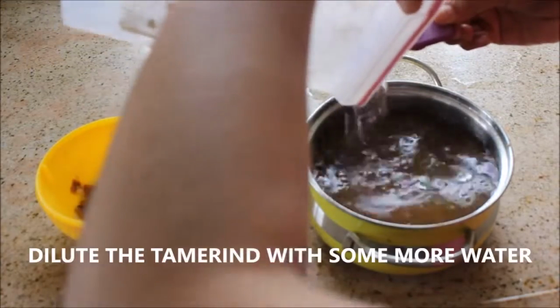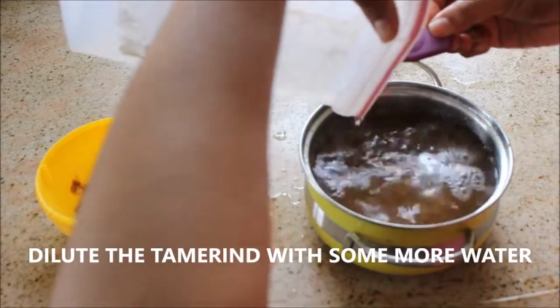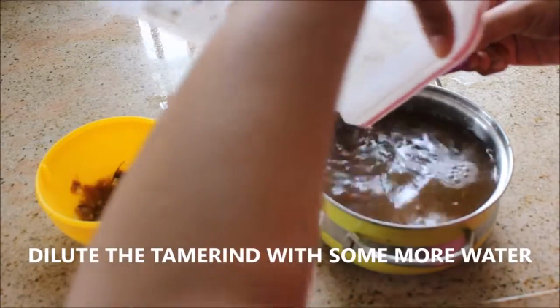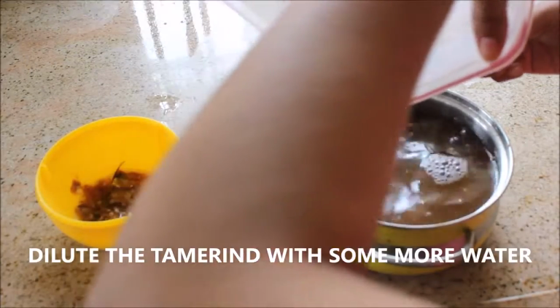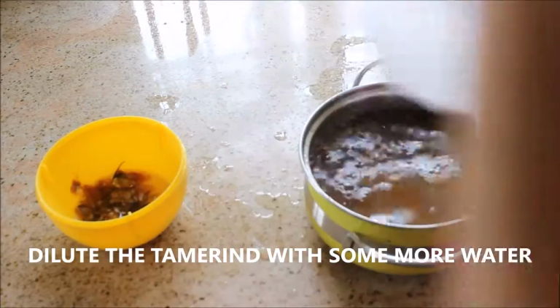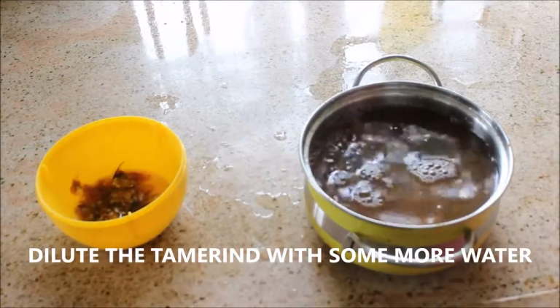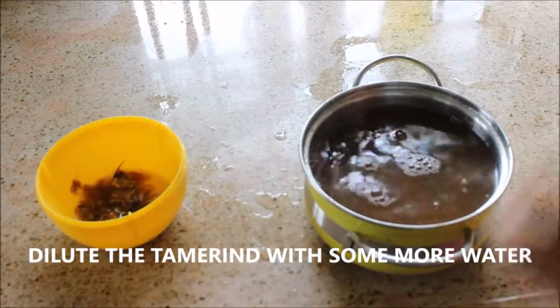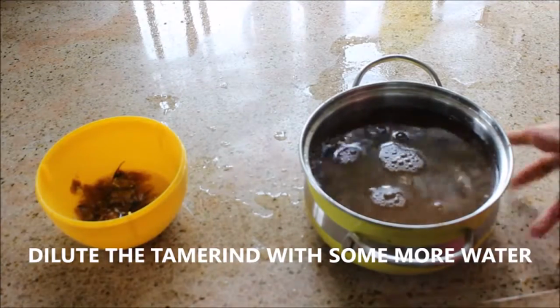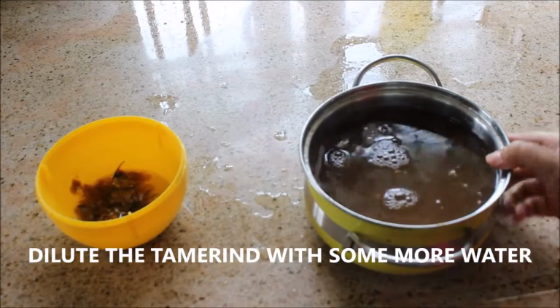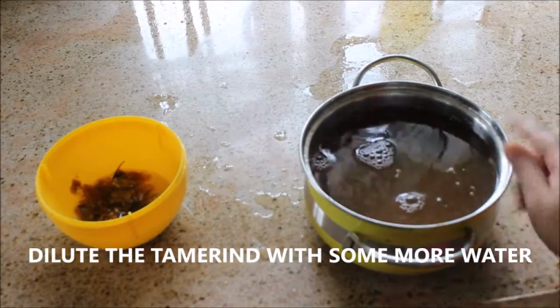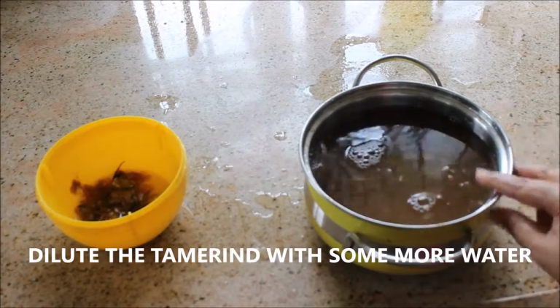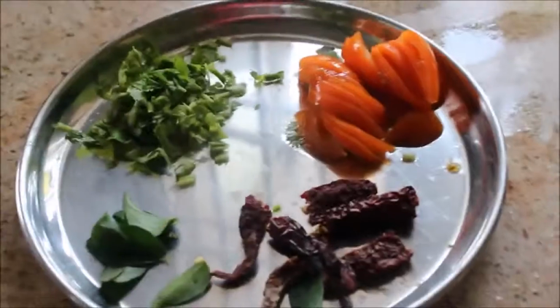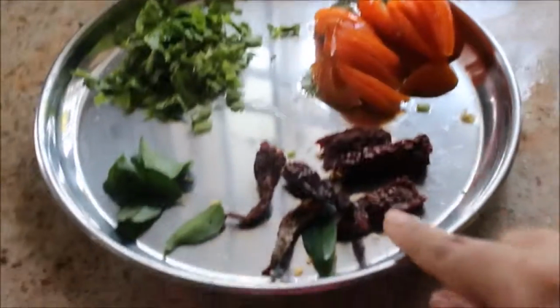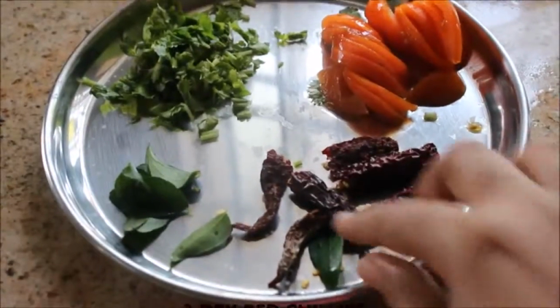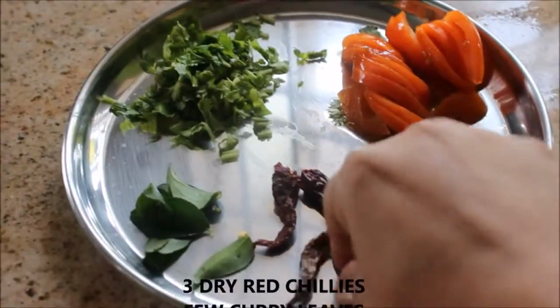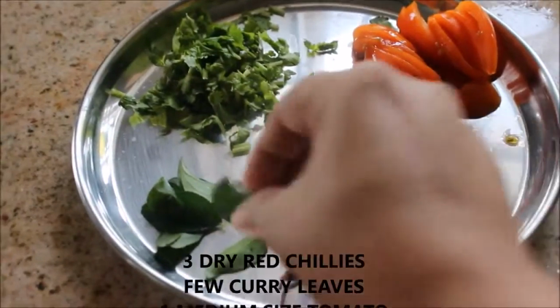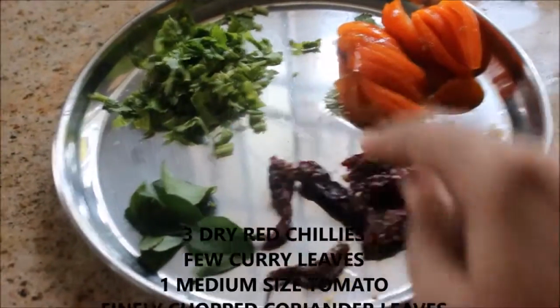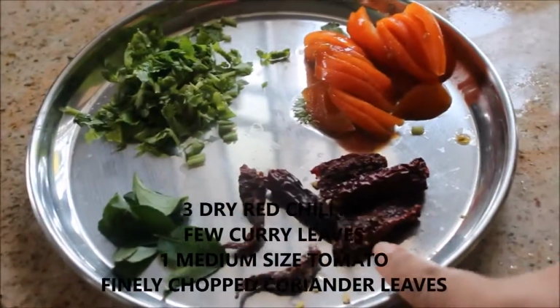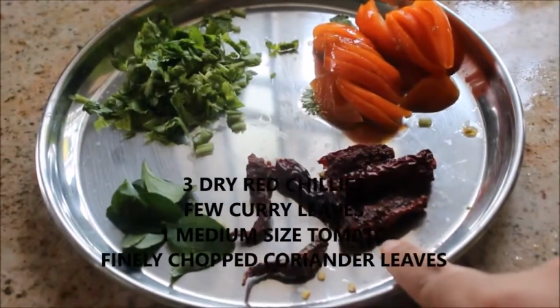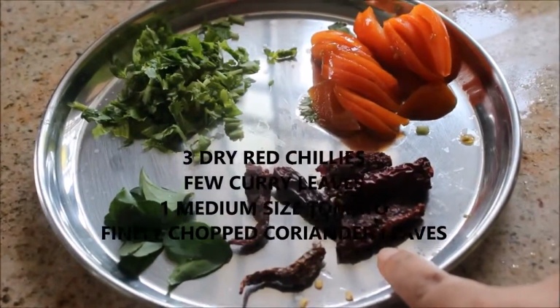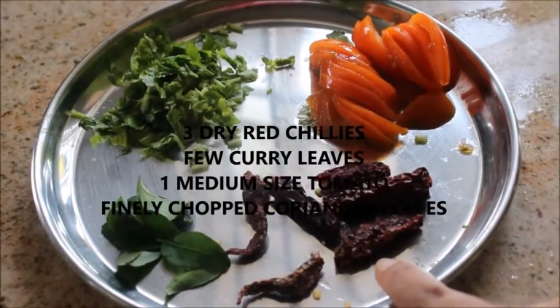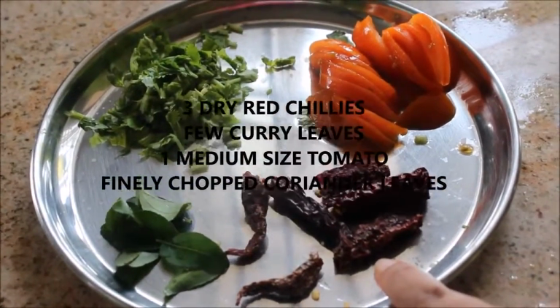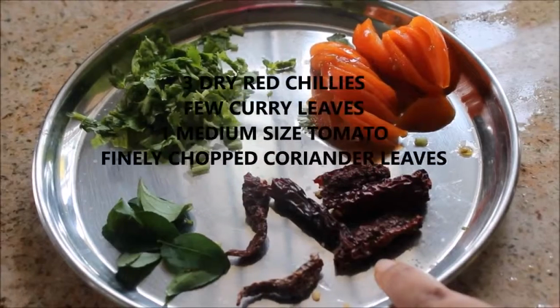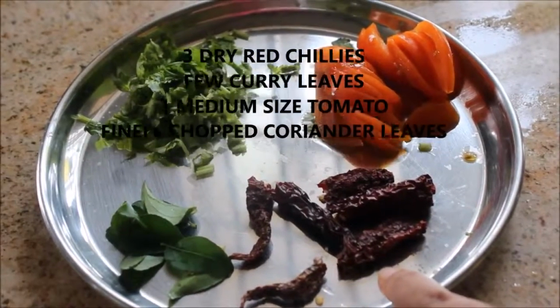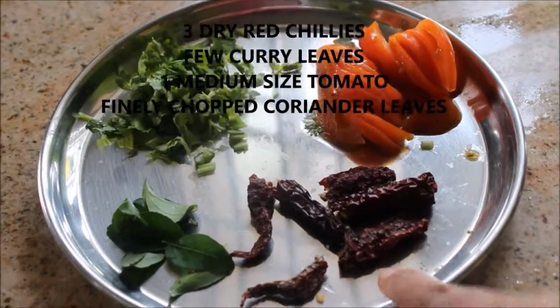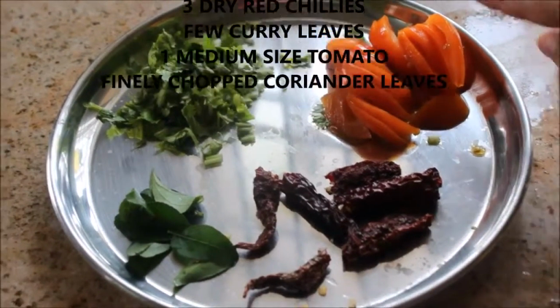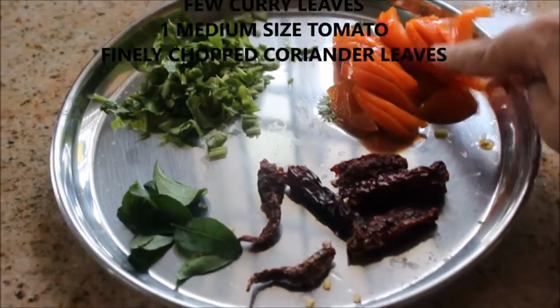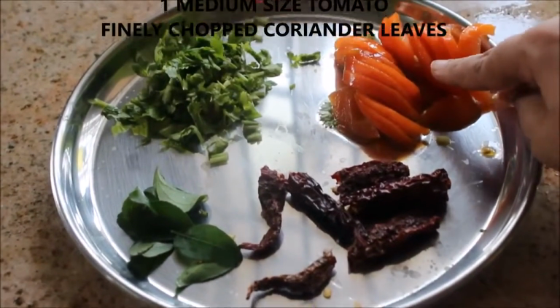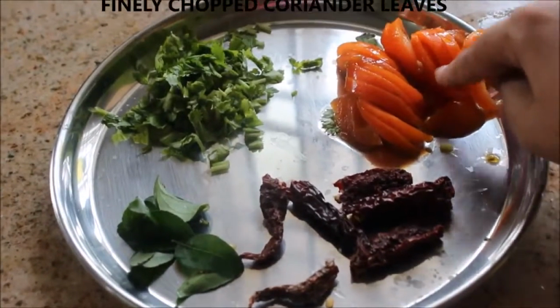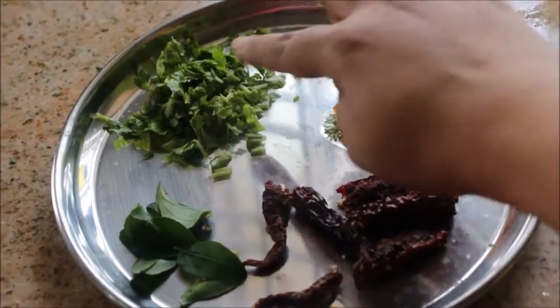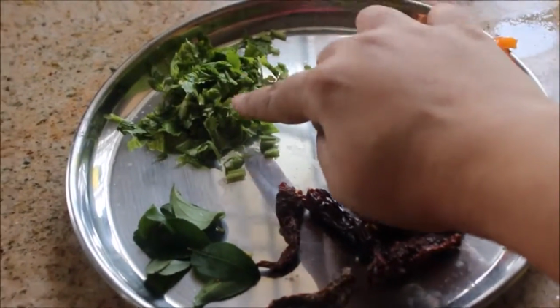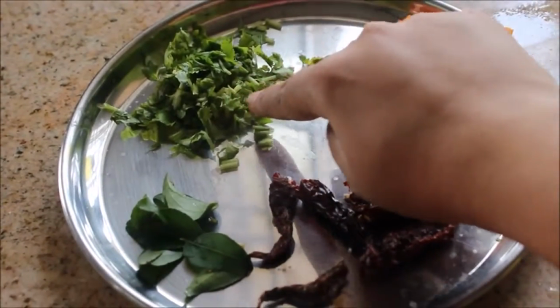Now I'm going to fill the bowl in which I'm going to make rasam — this much amount I'm making today — and dilute with water. You will need some curry leaves, some dry Kashmiri red chili, one medium-sized tomato, and a few finely chopped coriander leaves.